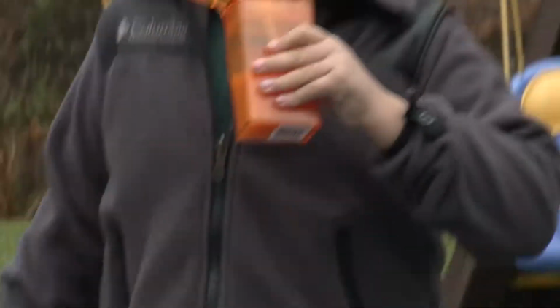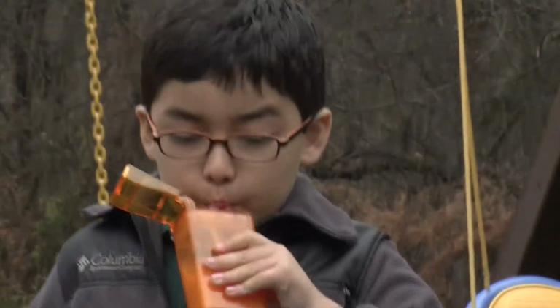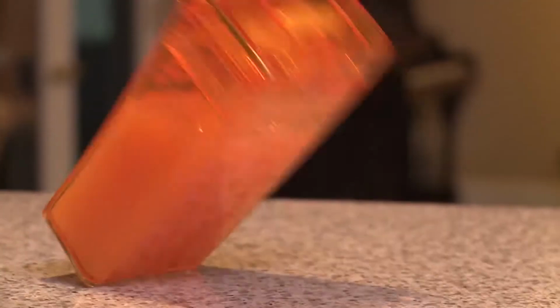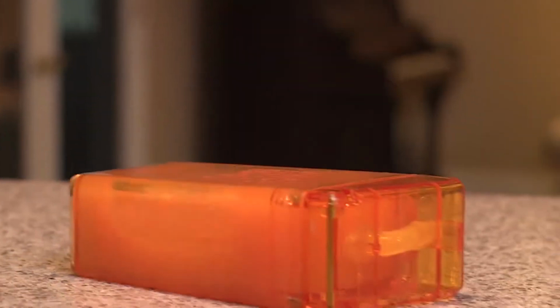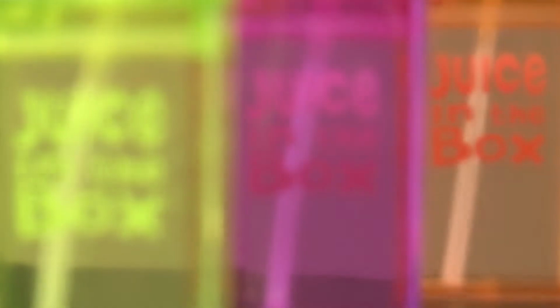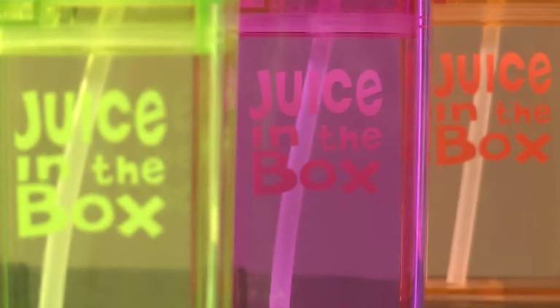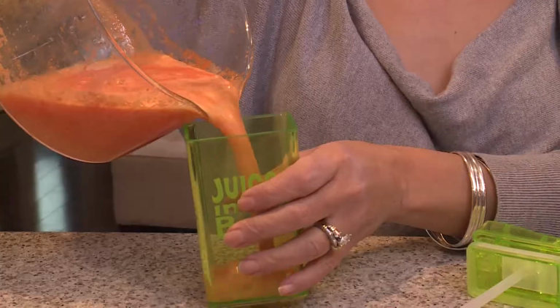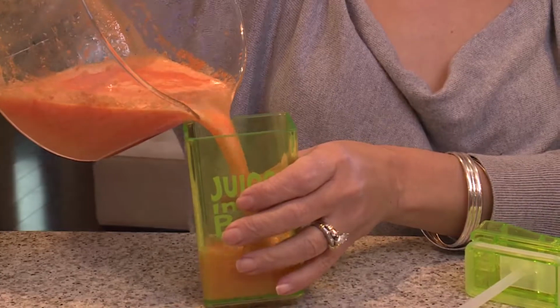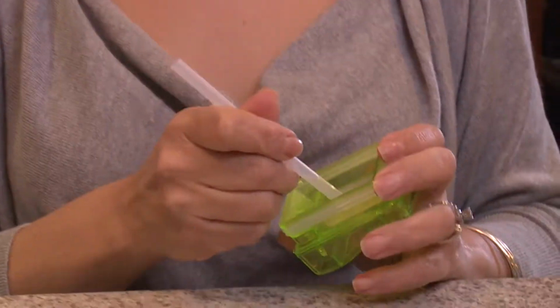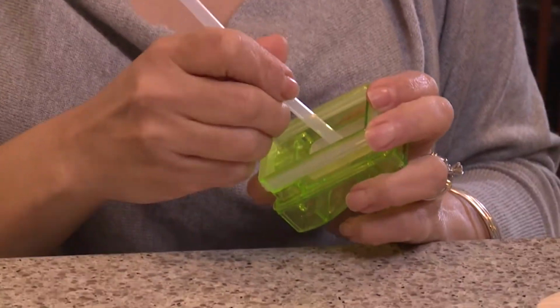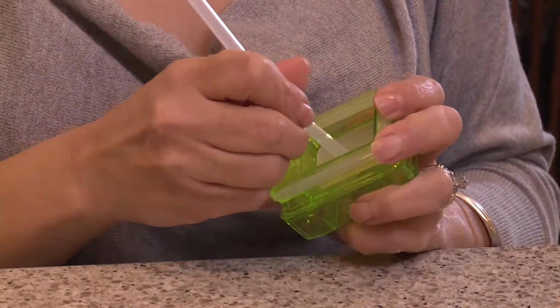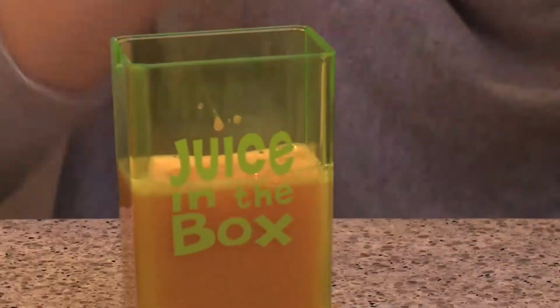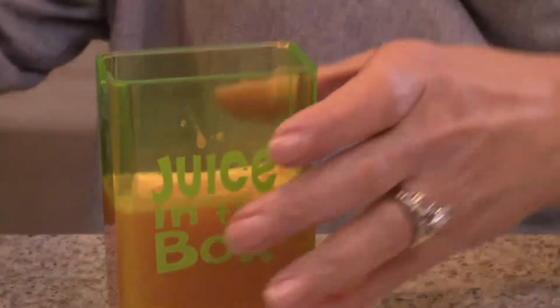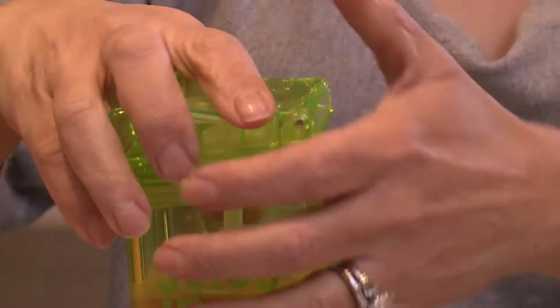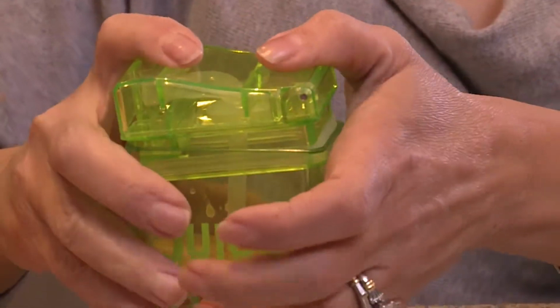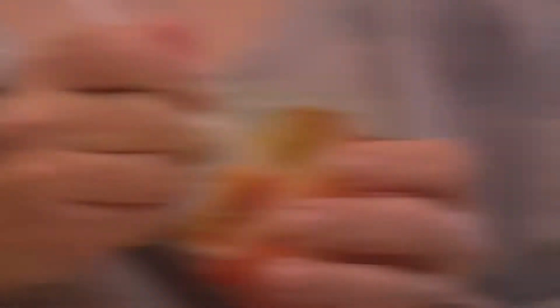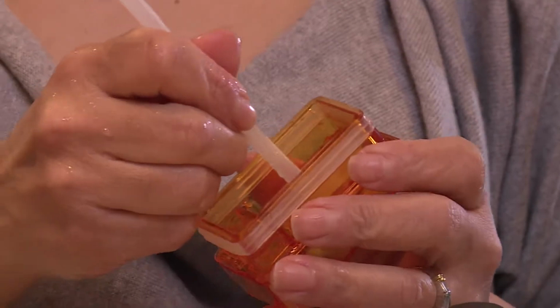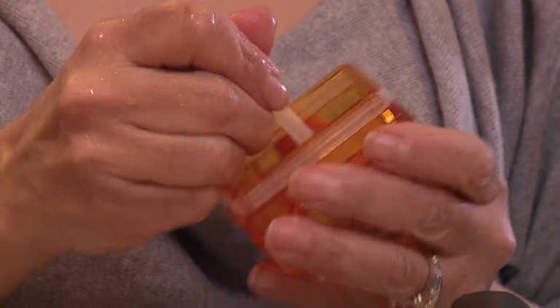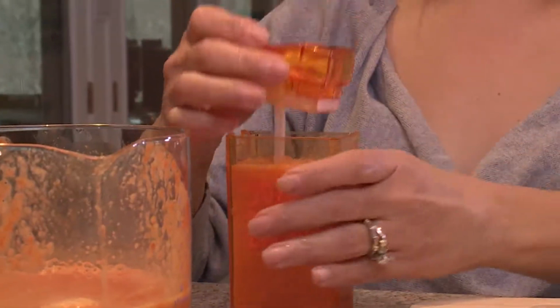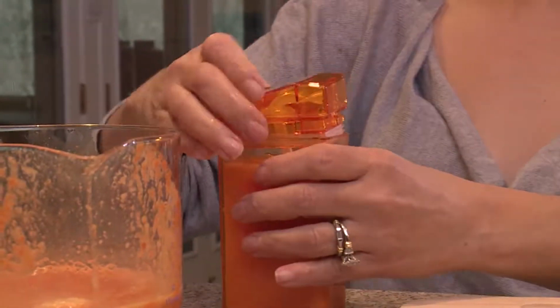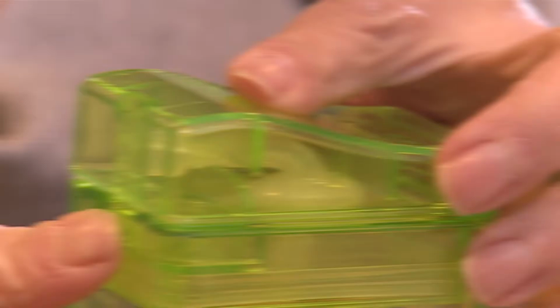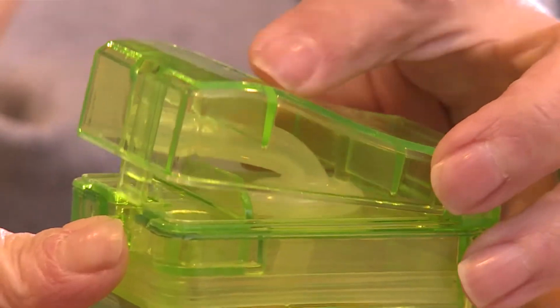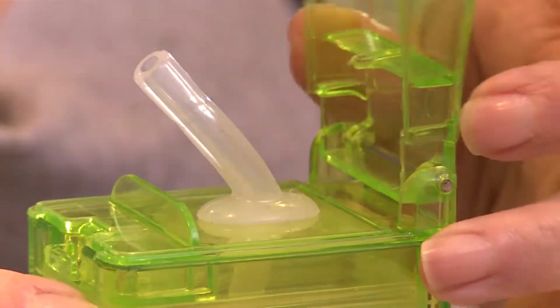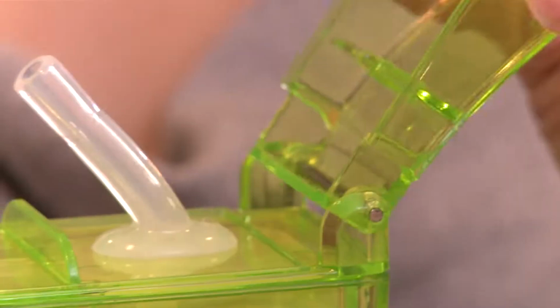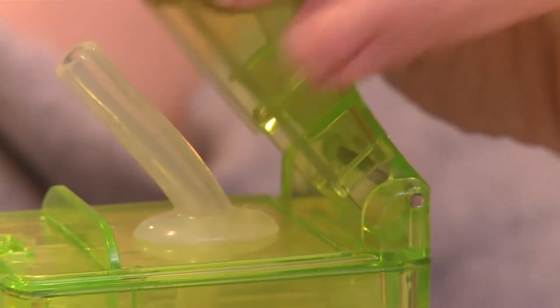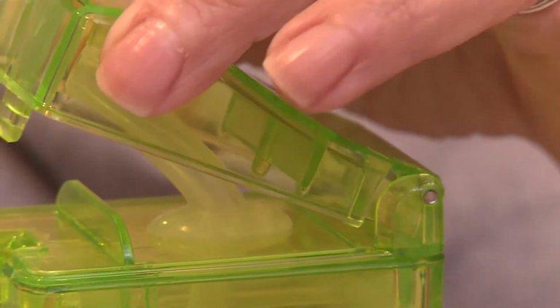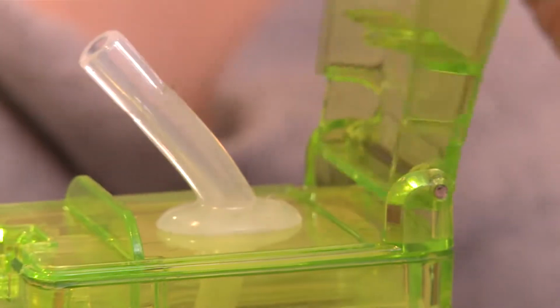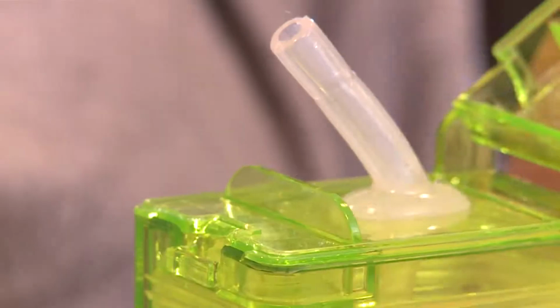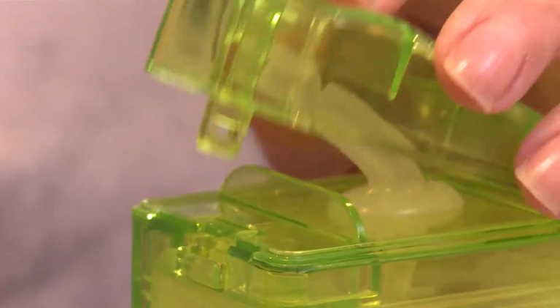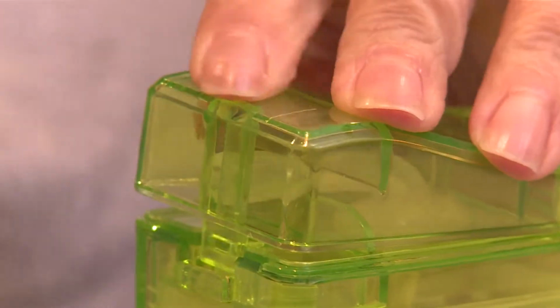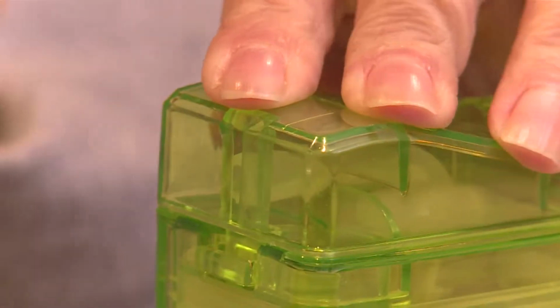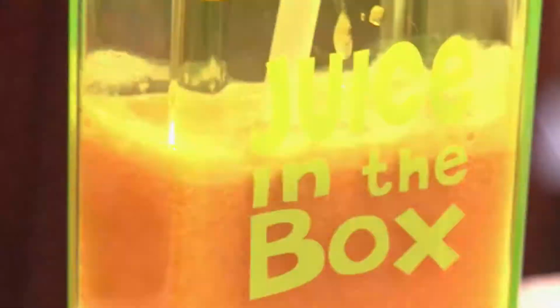It's made of a plastic called Triton, which is super strong but doesn't have any of those toxins parents worry about. It's a simple straw assembly that fits into the lid. A button pops the top, and when it's time to close, strong hinges and a tight seal mean it's sure not to leak.